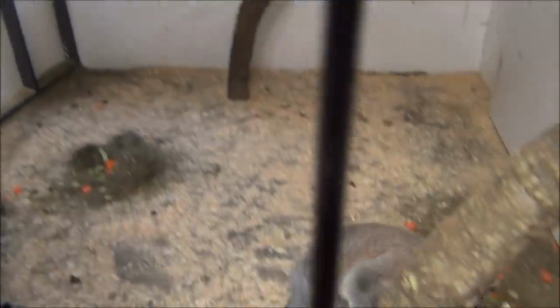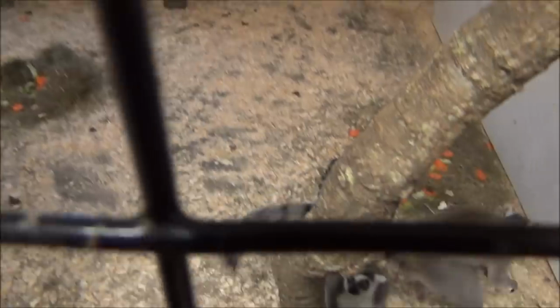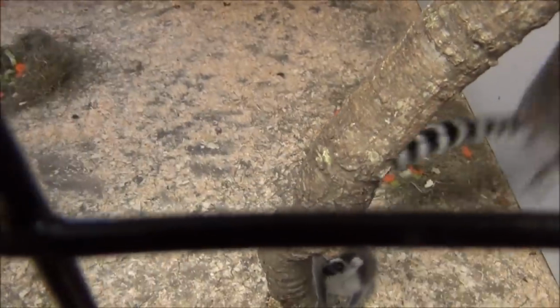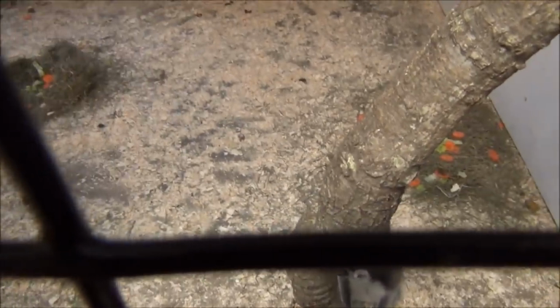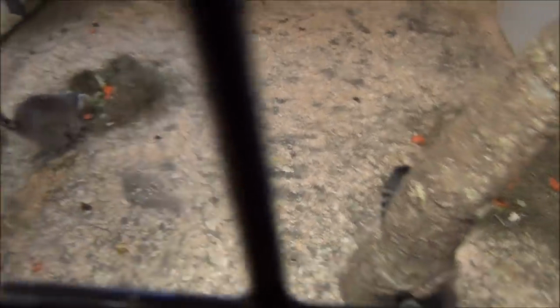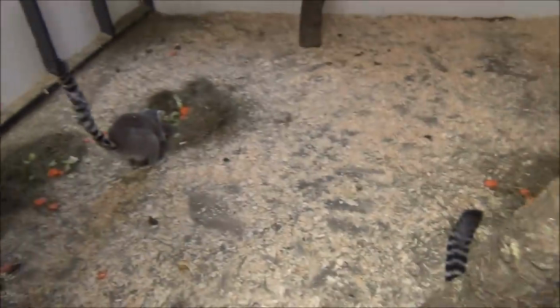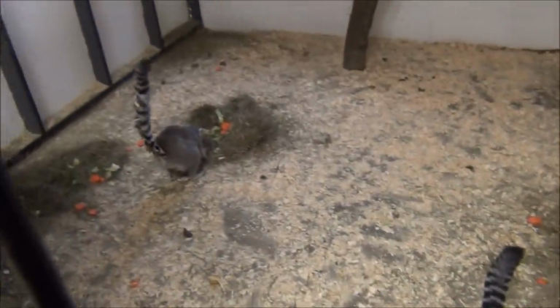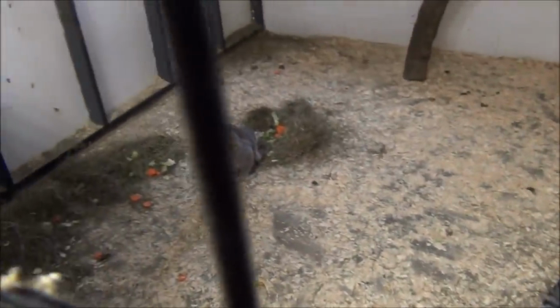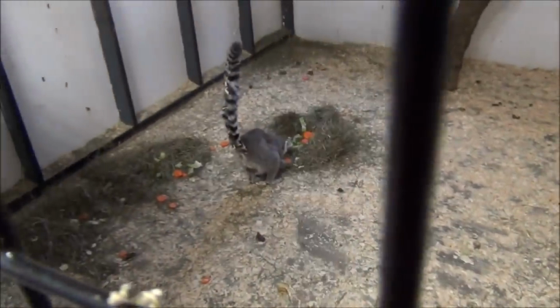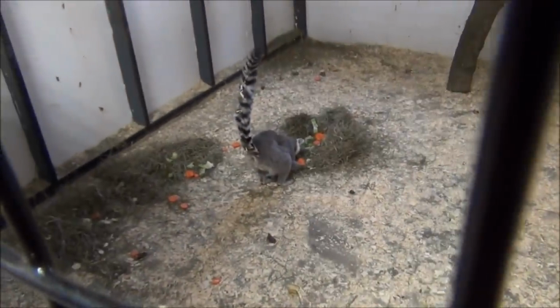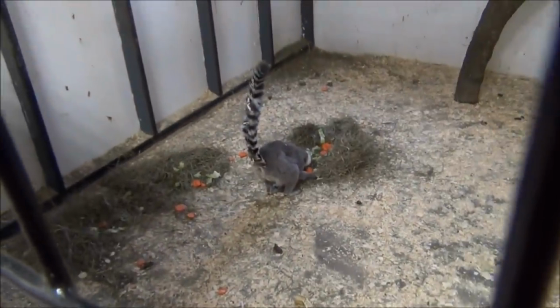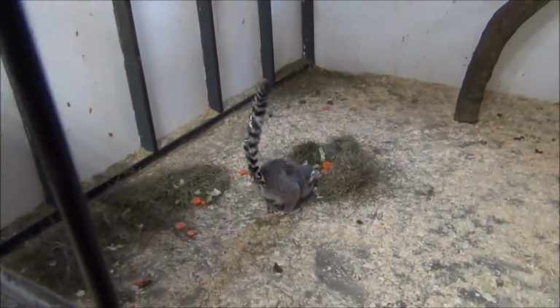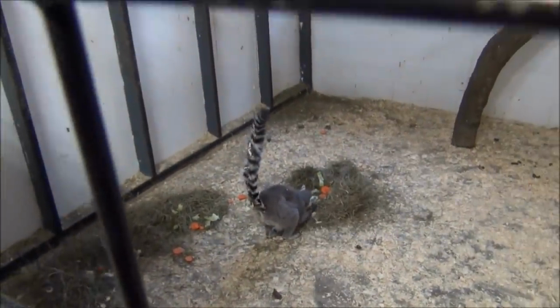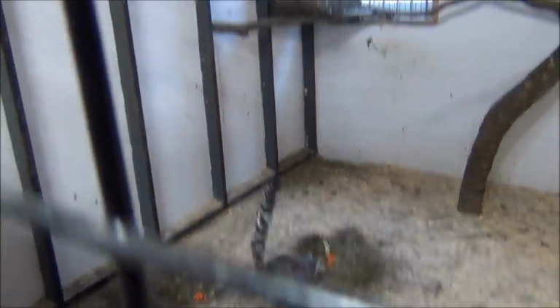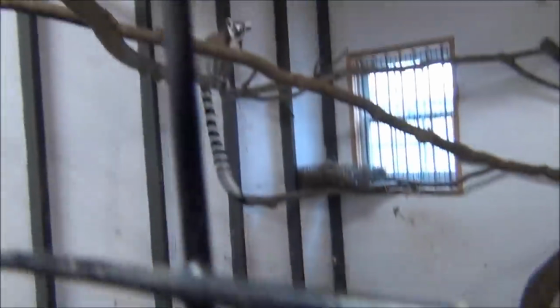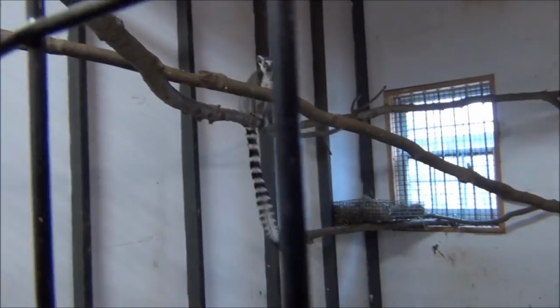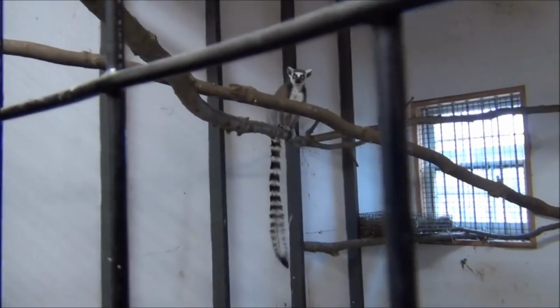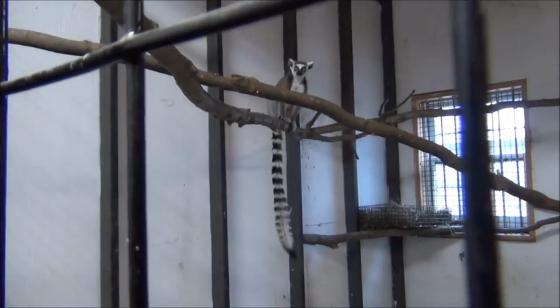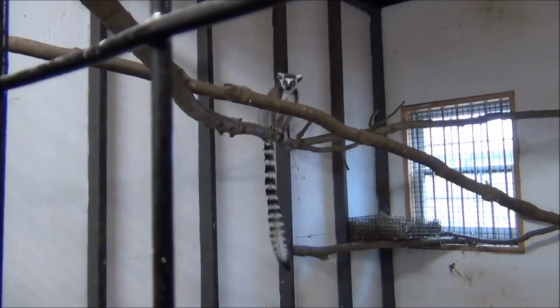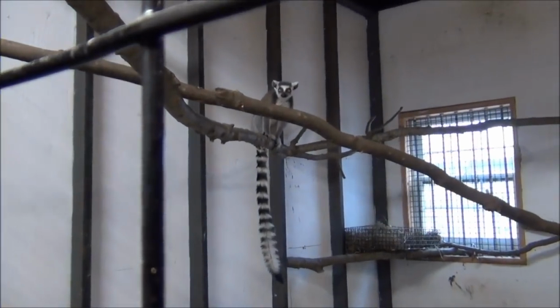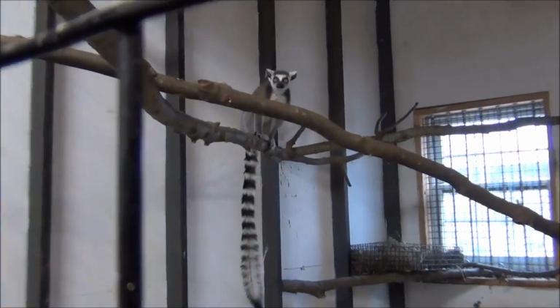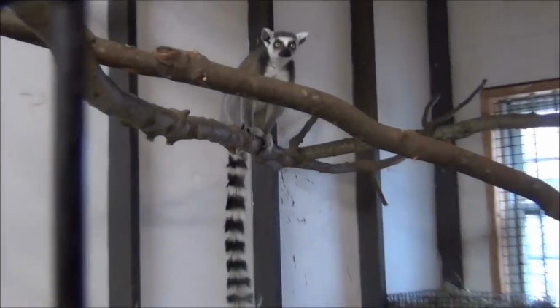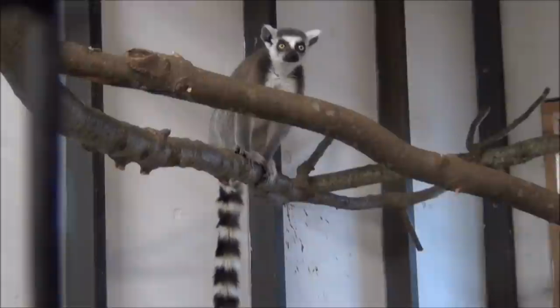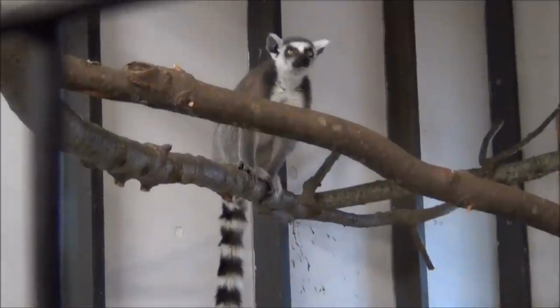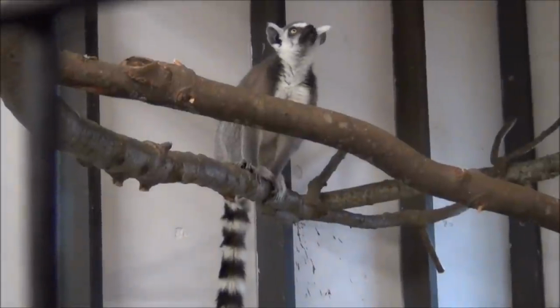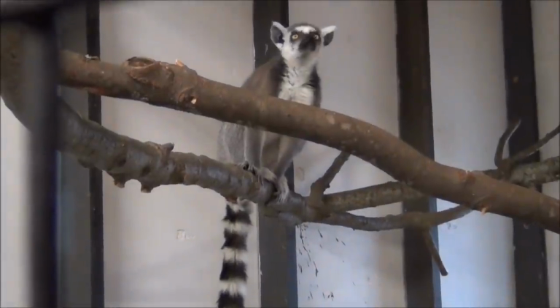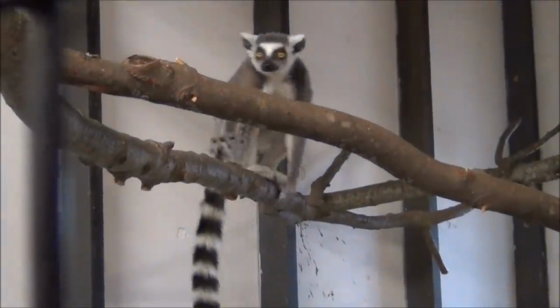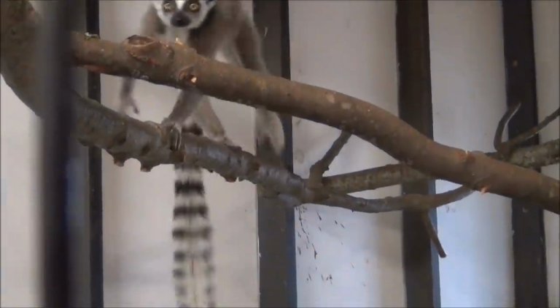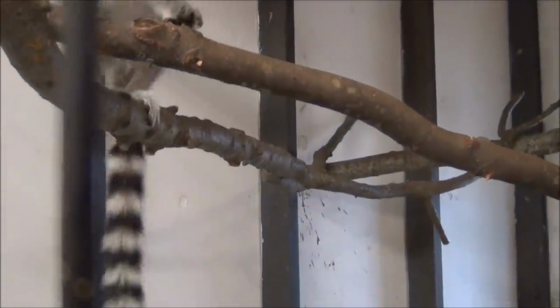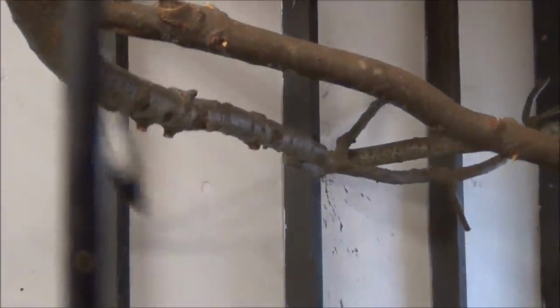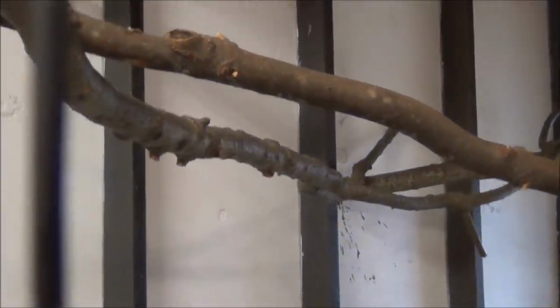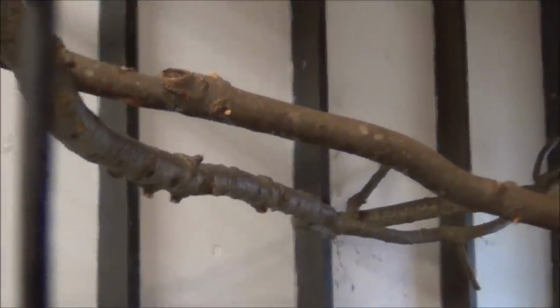Their eyes are really bright so they can see well at night. The males actually have stink fights with their tails, which is also something unusual. They are one of the most endangered species in the world, but doing quite well in captivity.